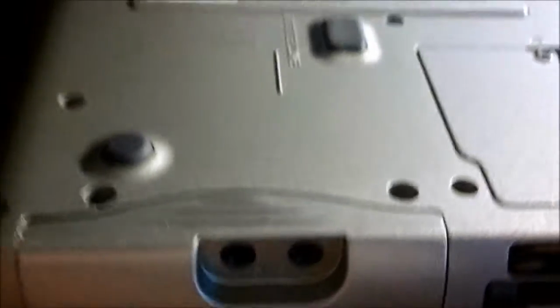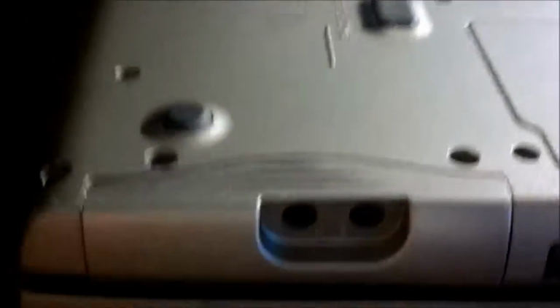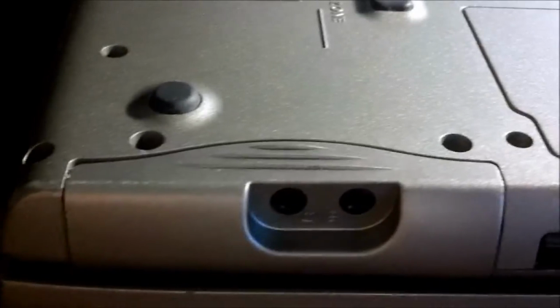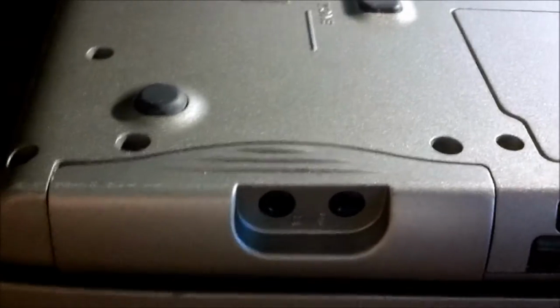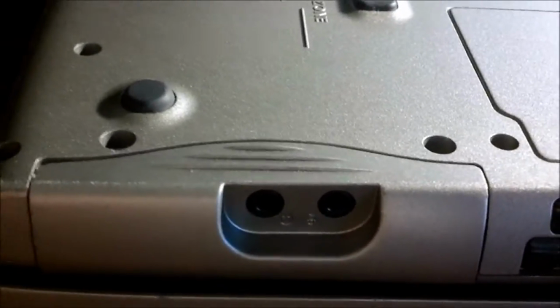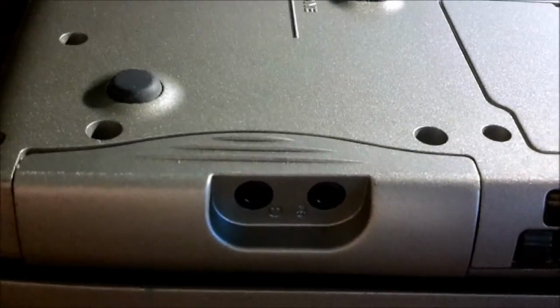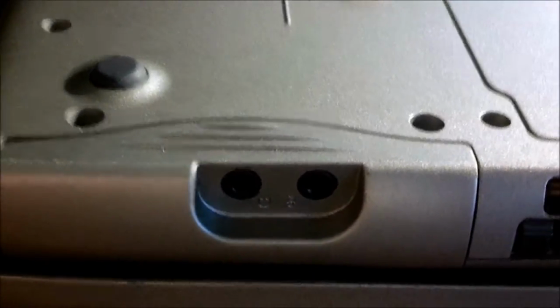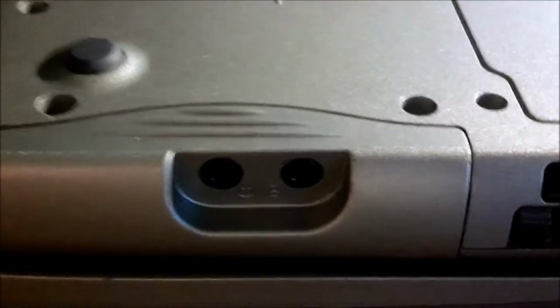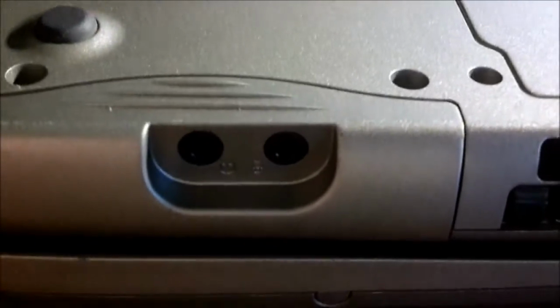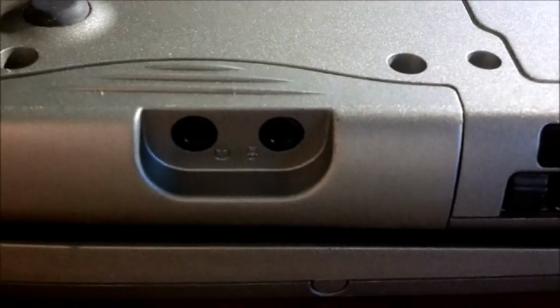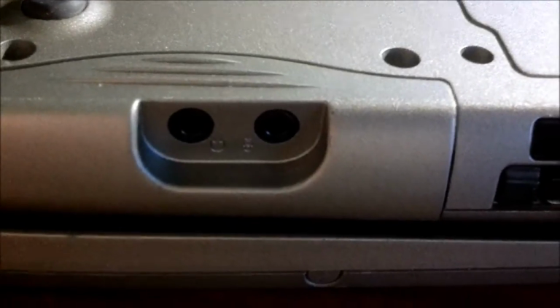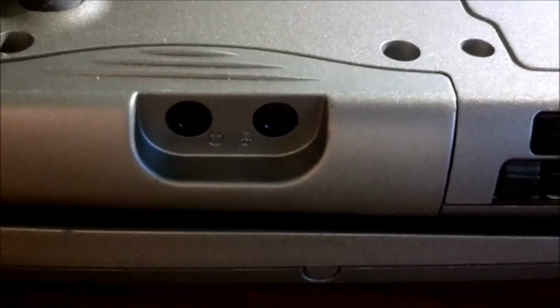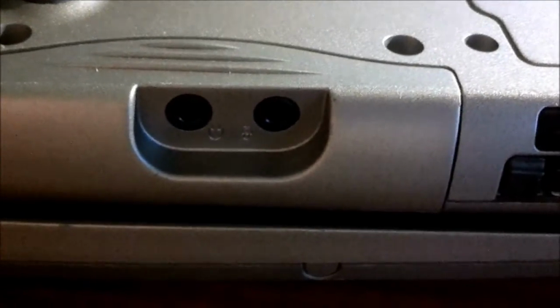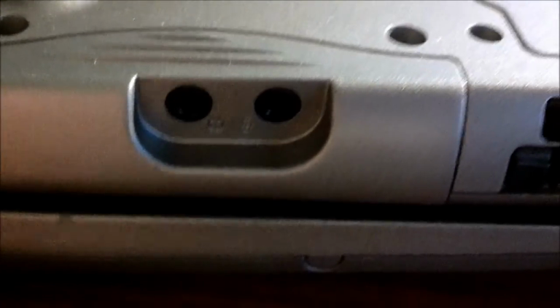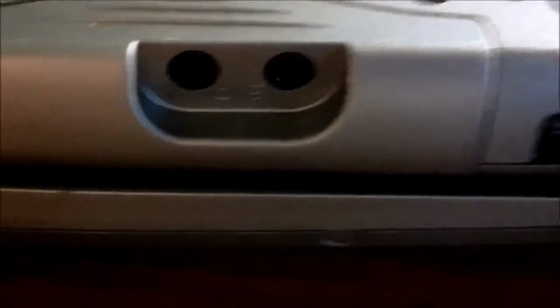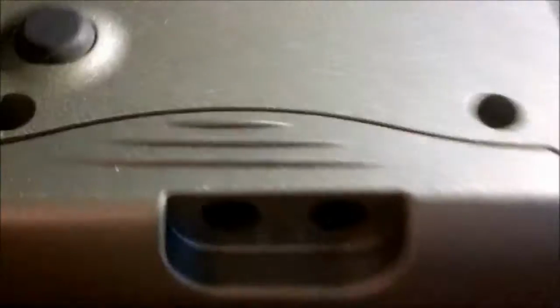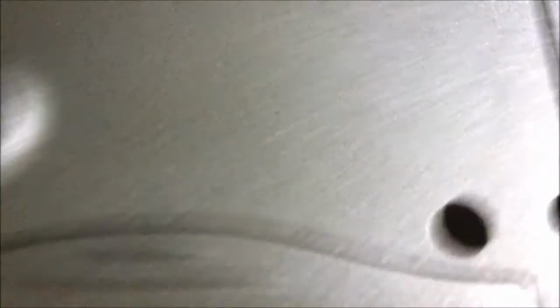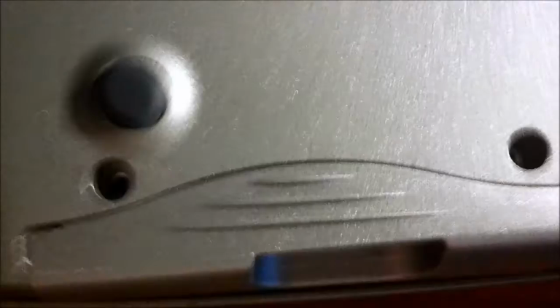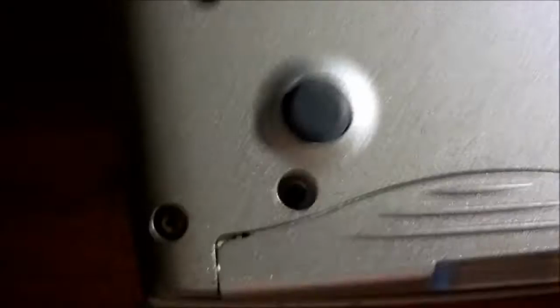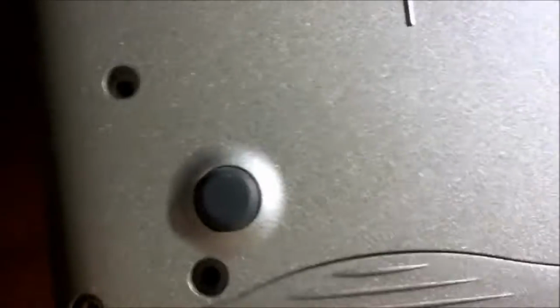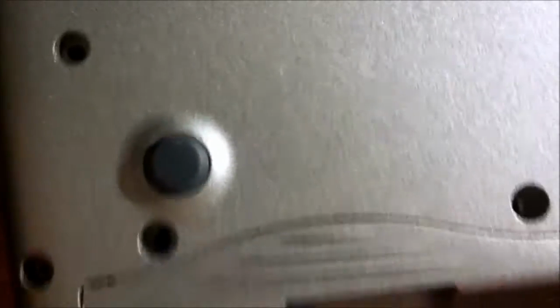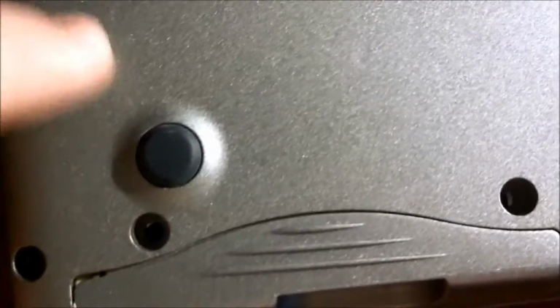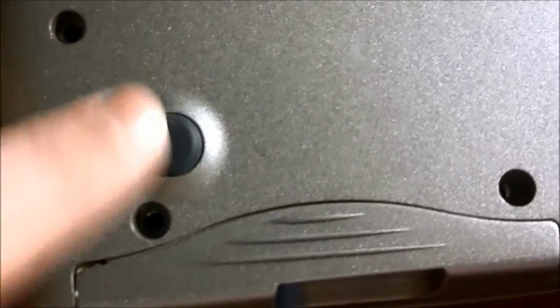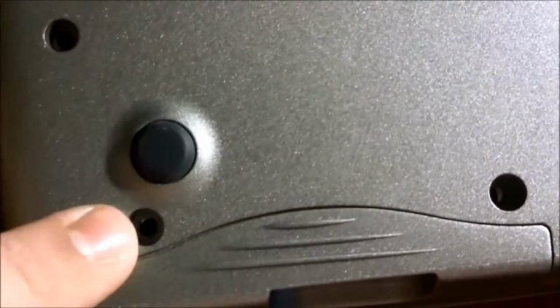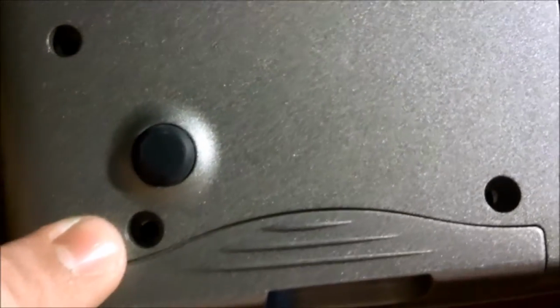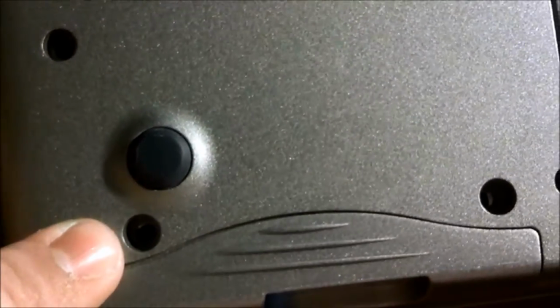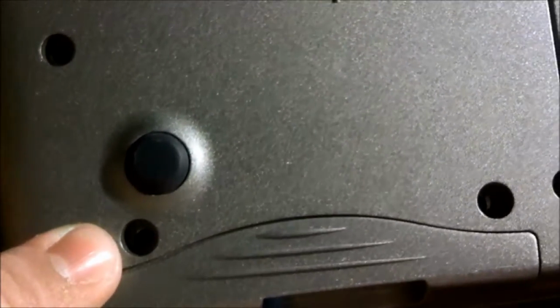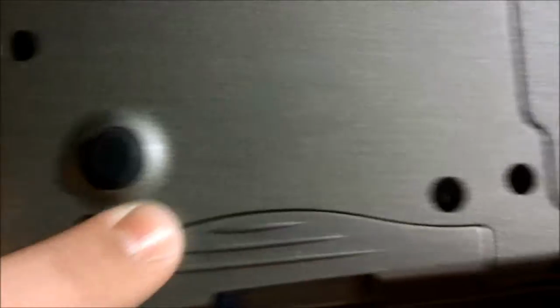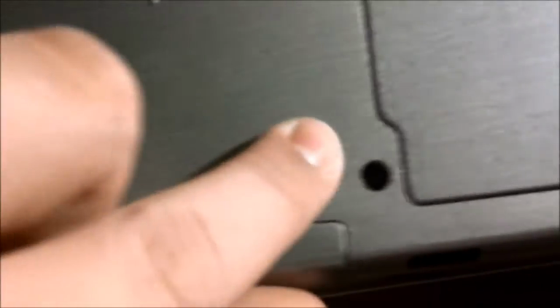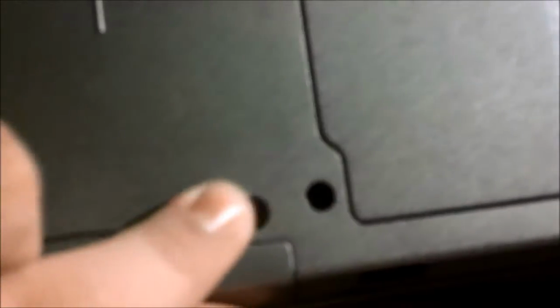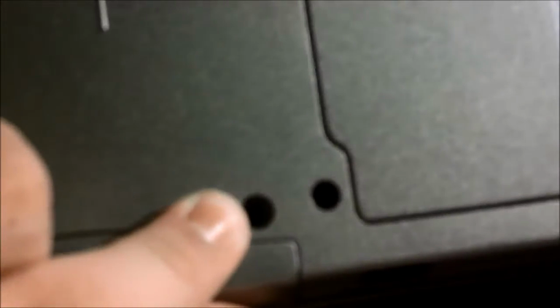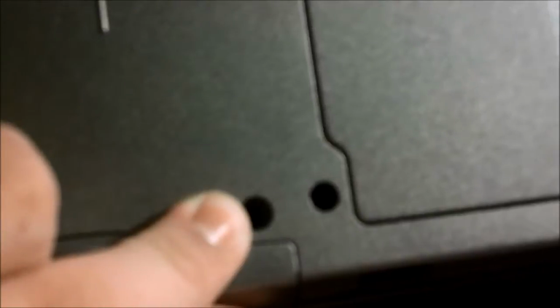So the first thing you'll have to do is flip it over. You will need a small Phillips head screwdriver, and what you're going to want to do is unscrew this, and this.